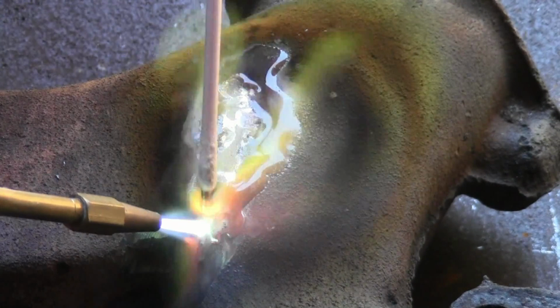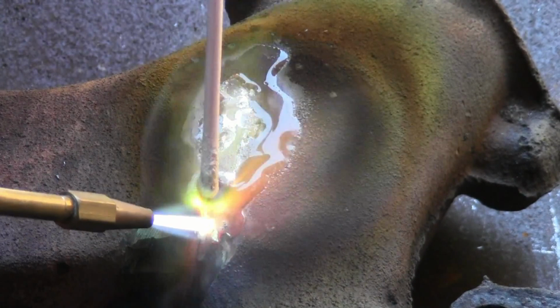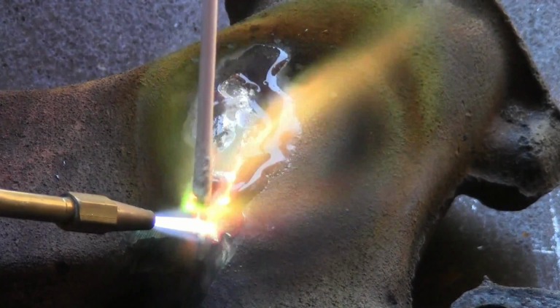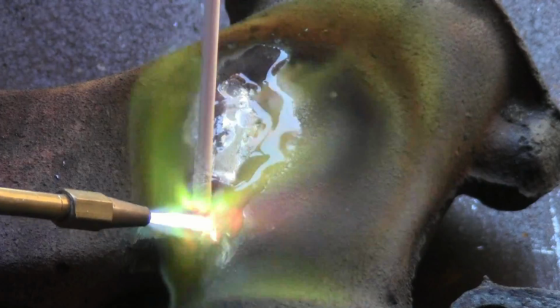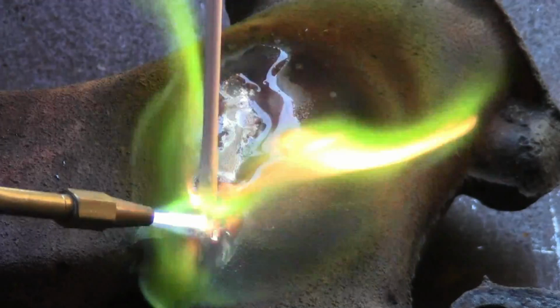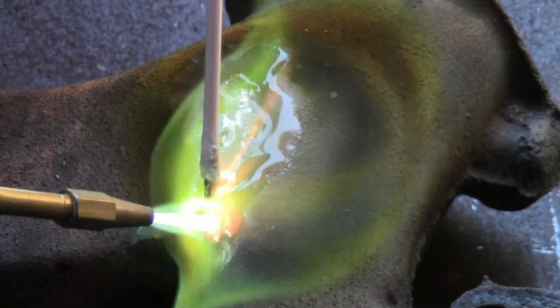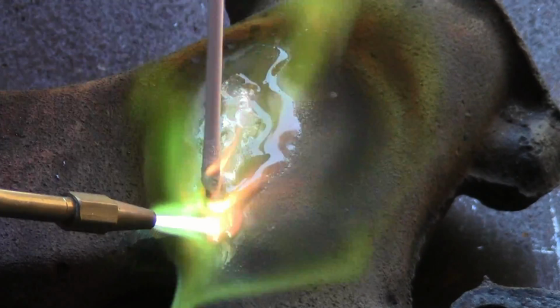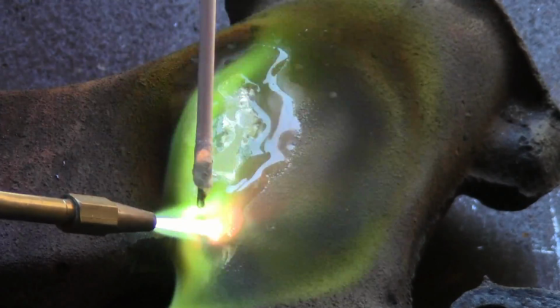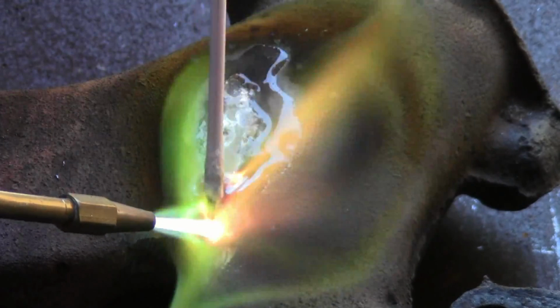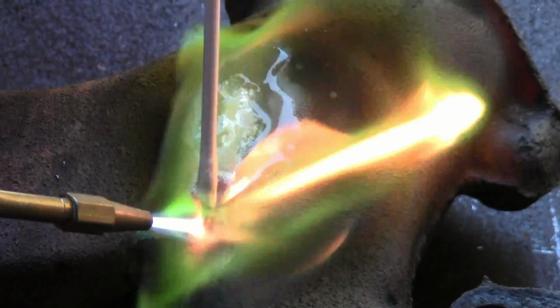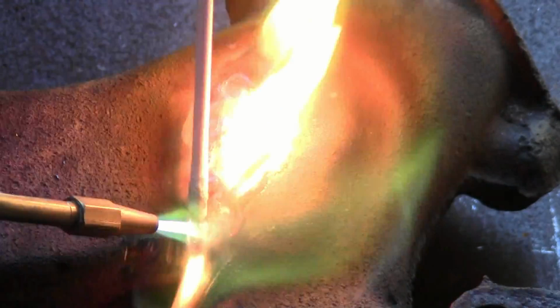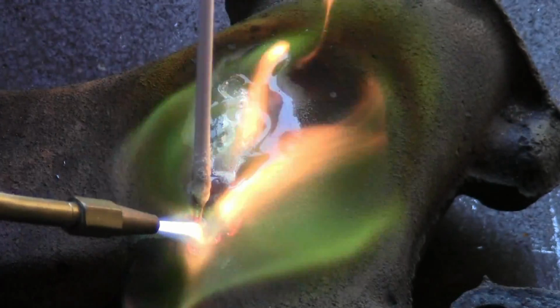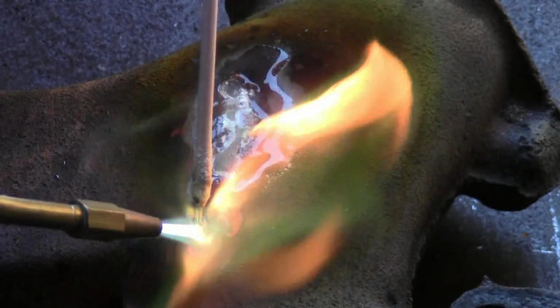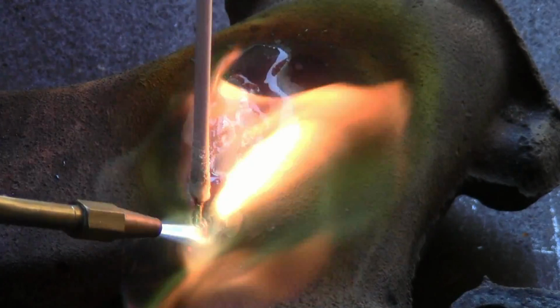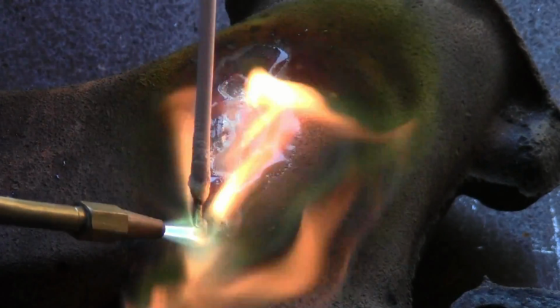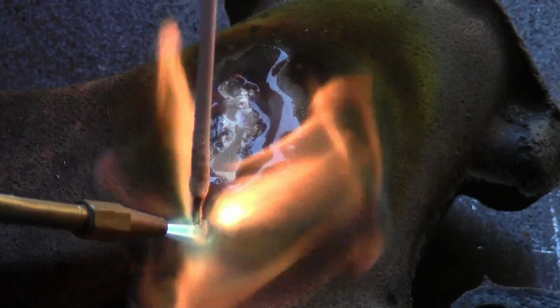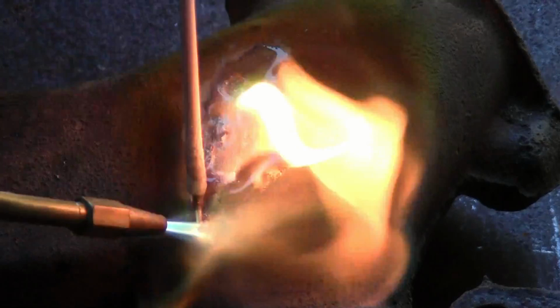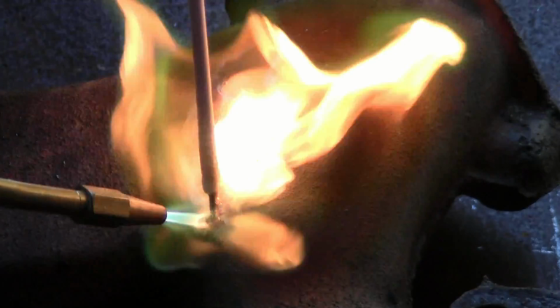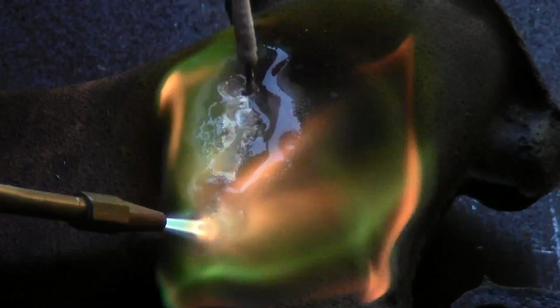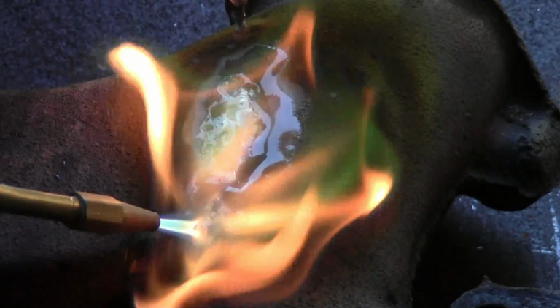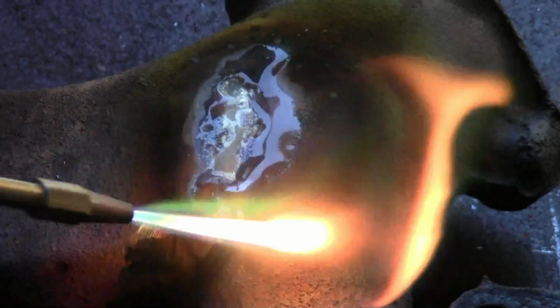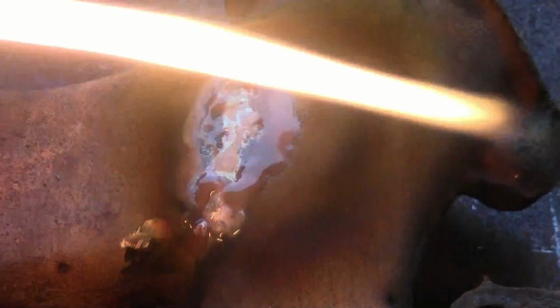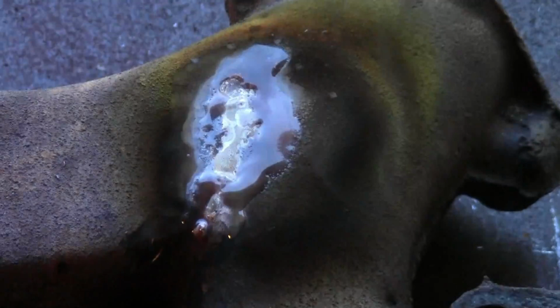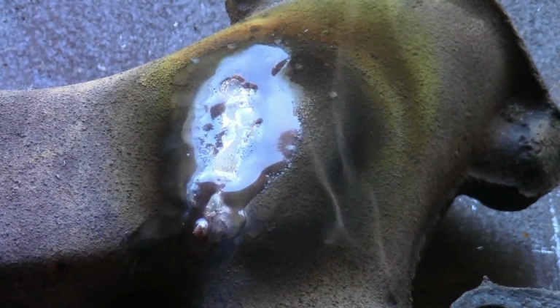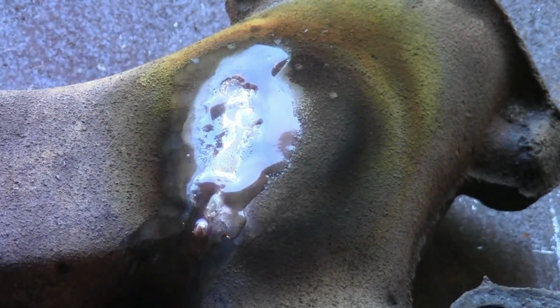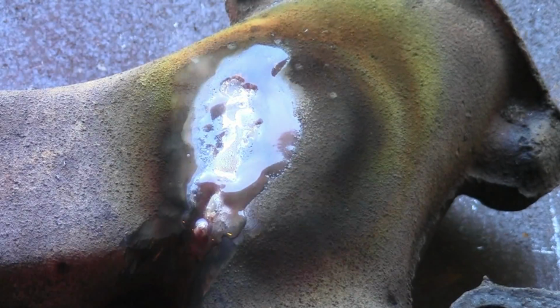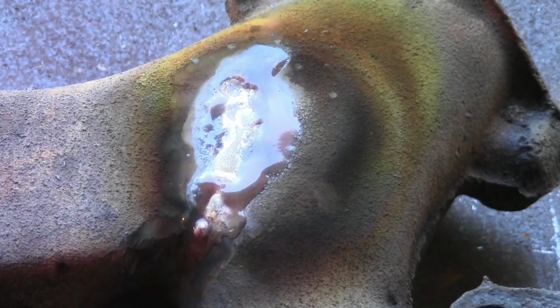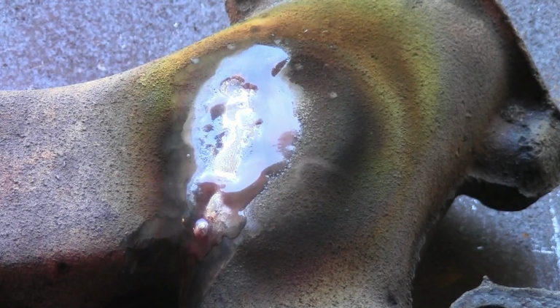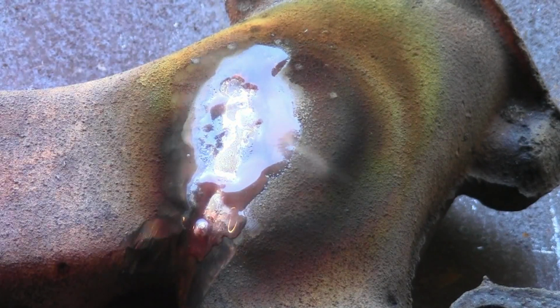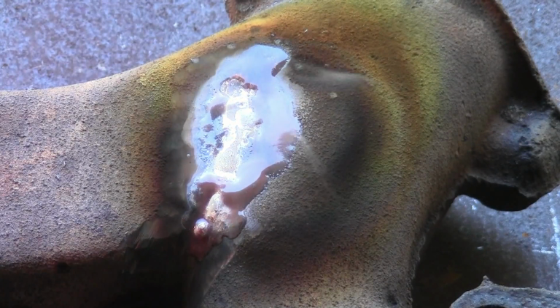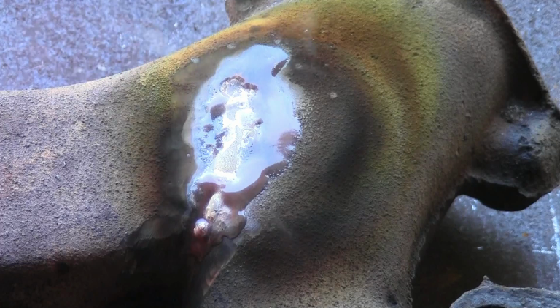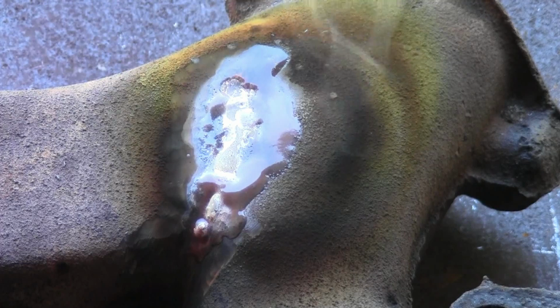As you can see, the Bernzomatic torch worked great, but we were at the end of the tank and it ran out of oxygen. This manifold was due to be placed back on the car the next day, so he grabbed an oxyacetylene torch to finish the job.